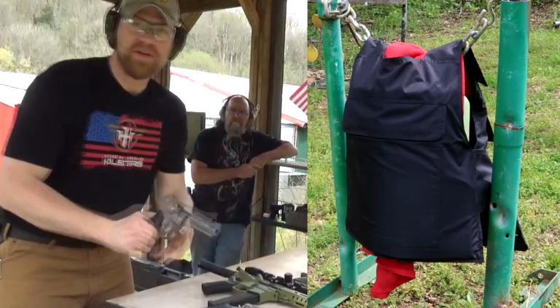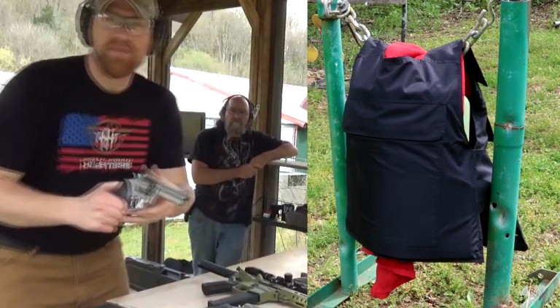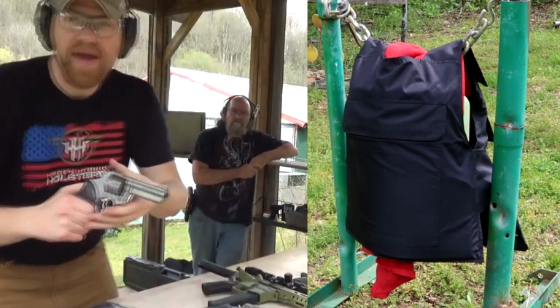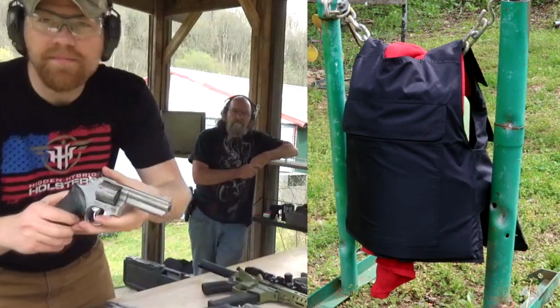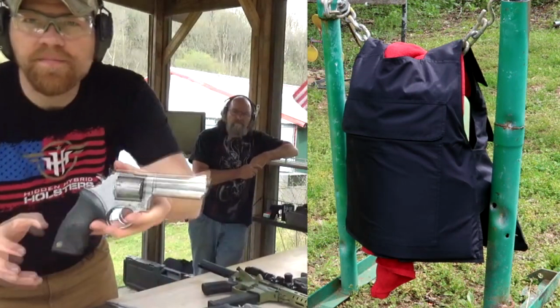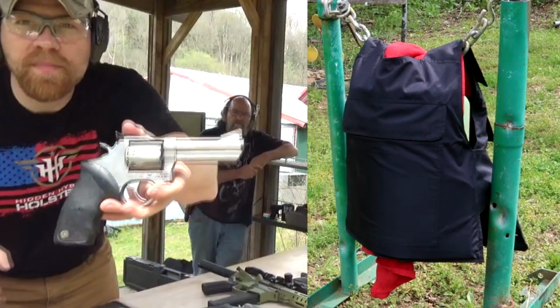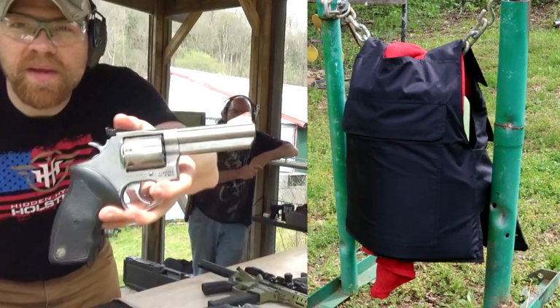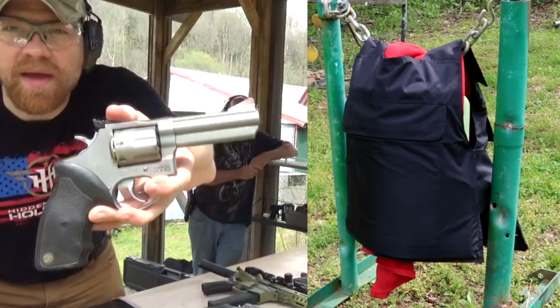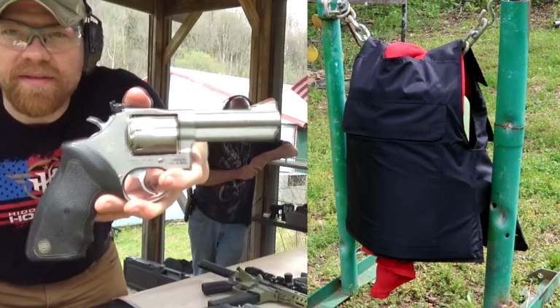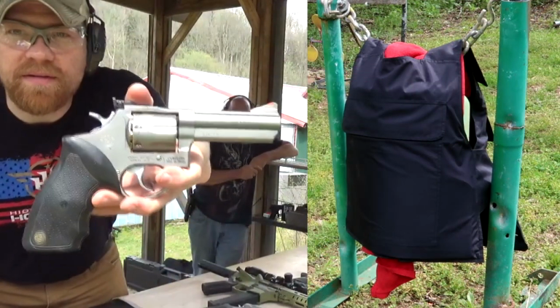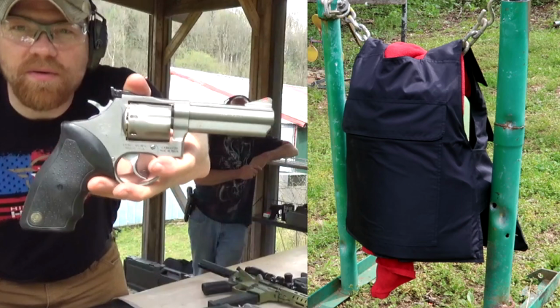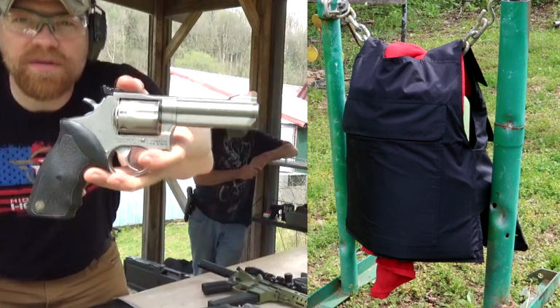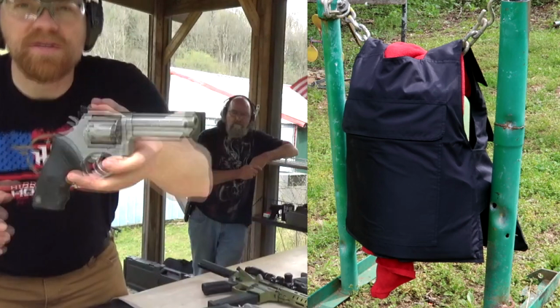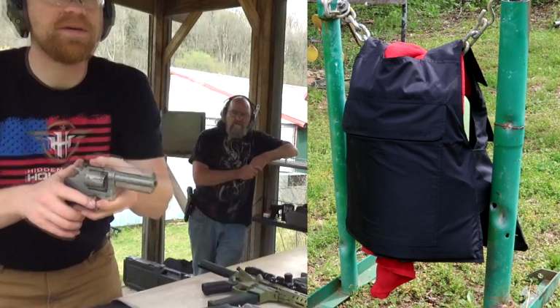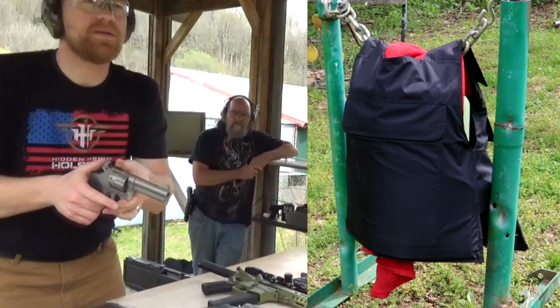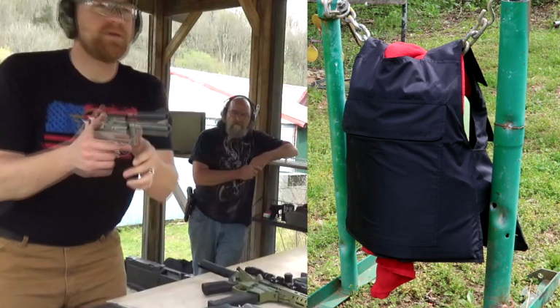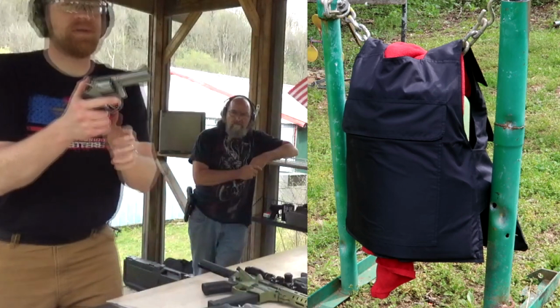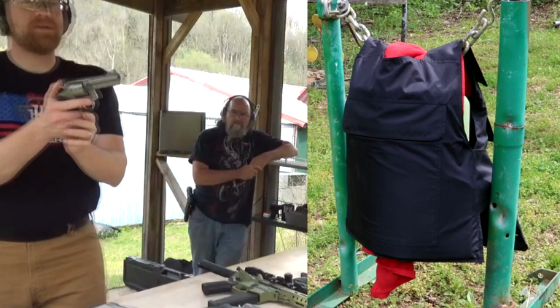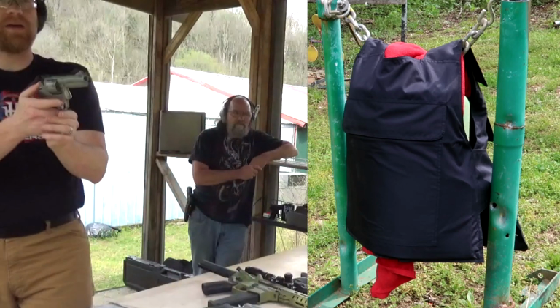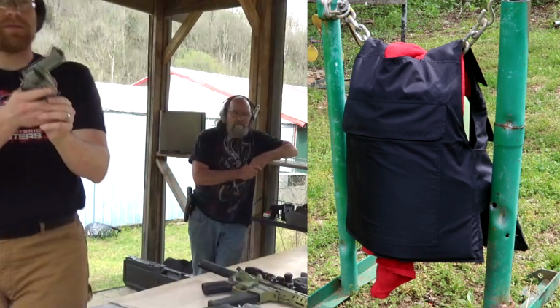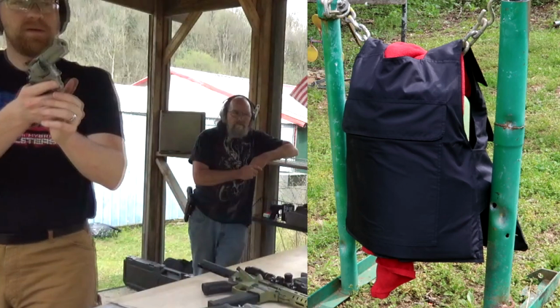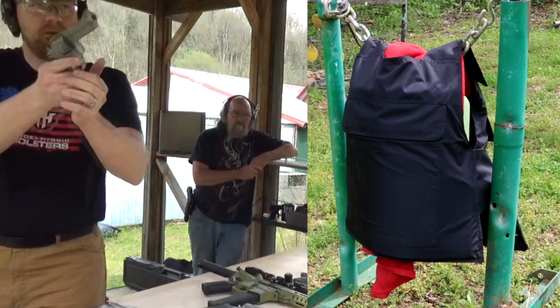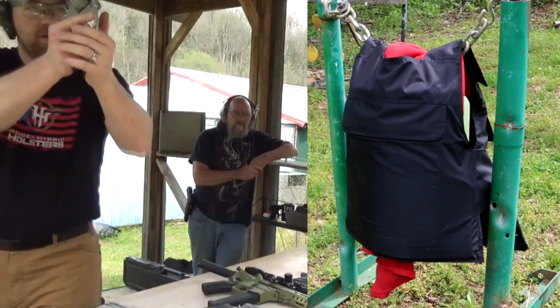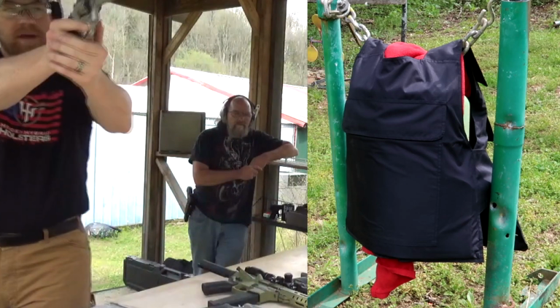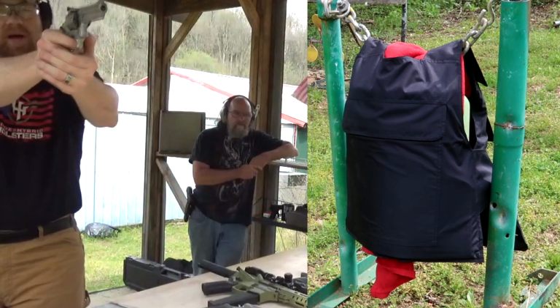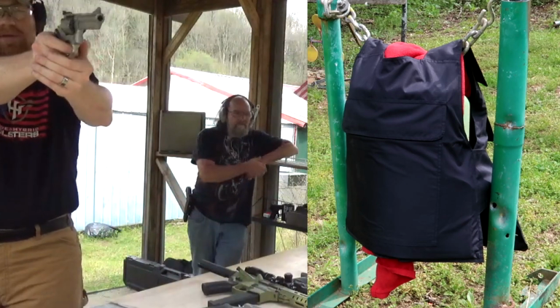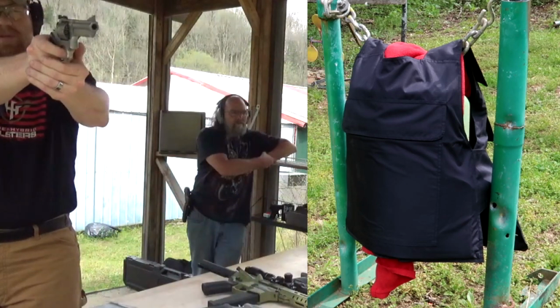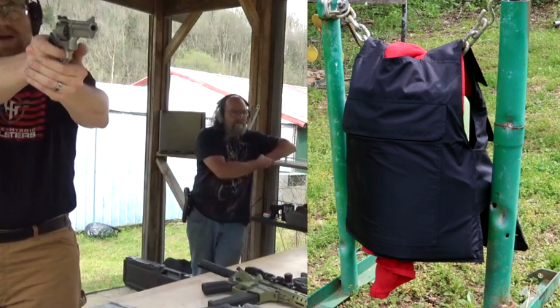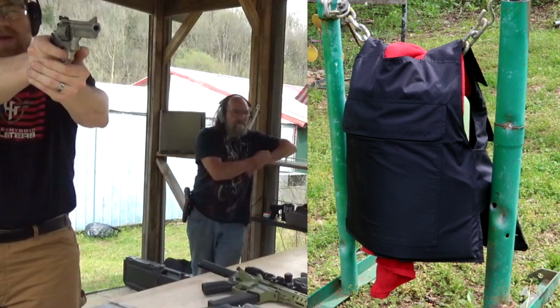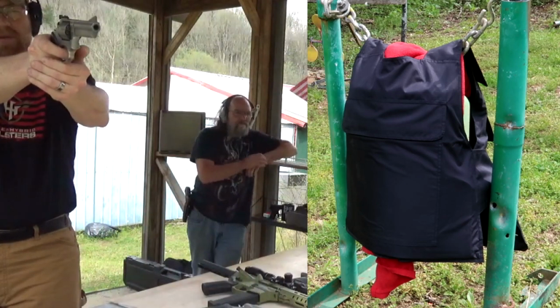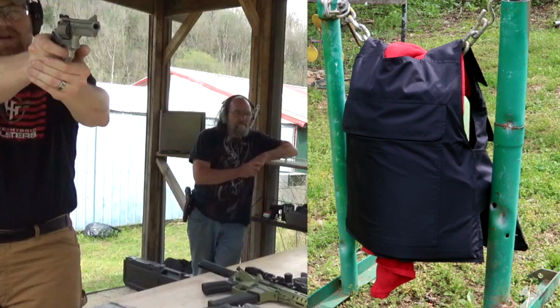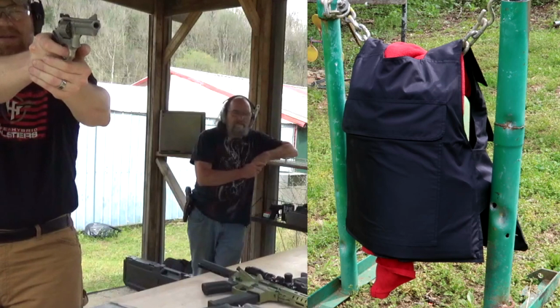Next up — 357 Magnum out of the Taurus 66. I'm going to do seven shots, trying to get them all toward the bottom half.